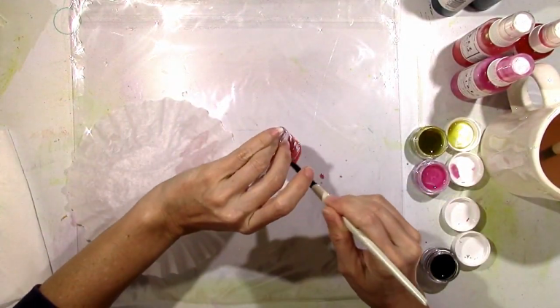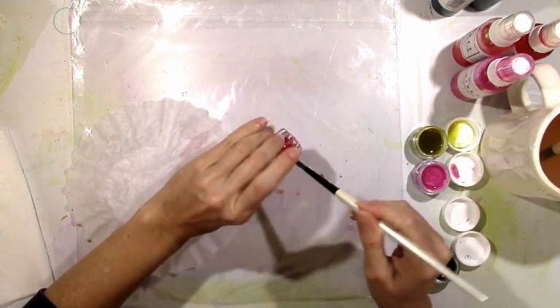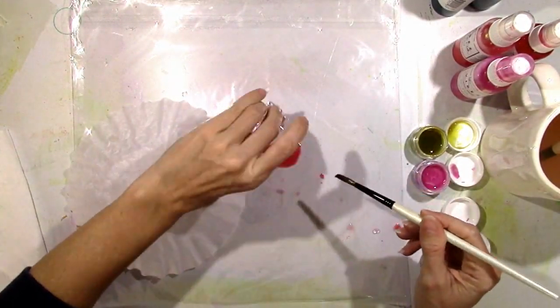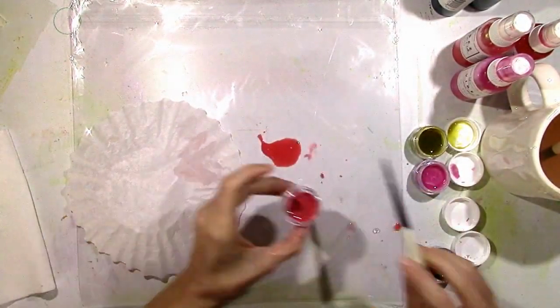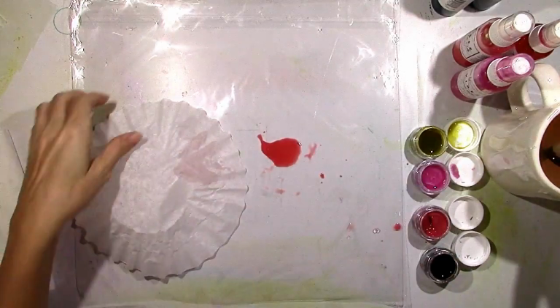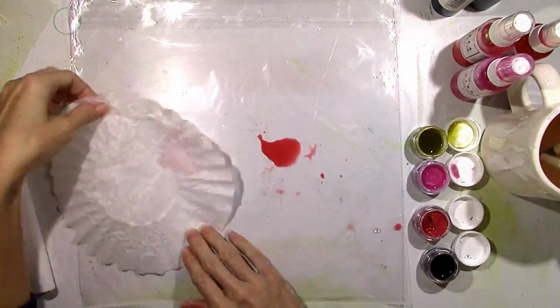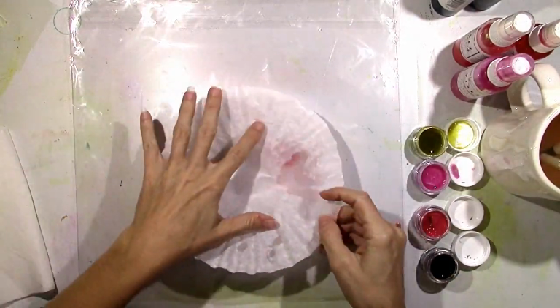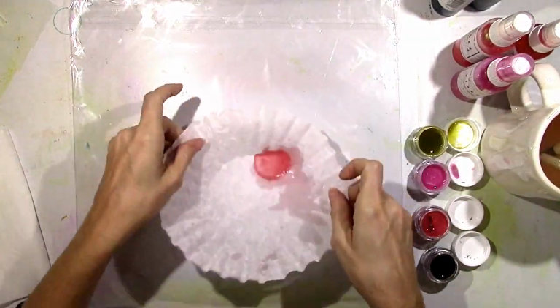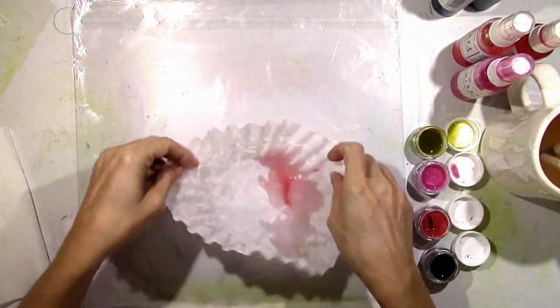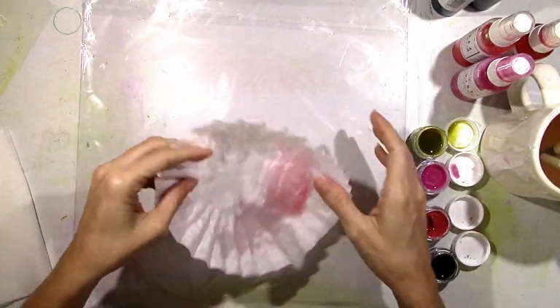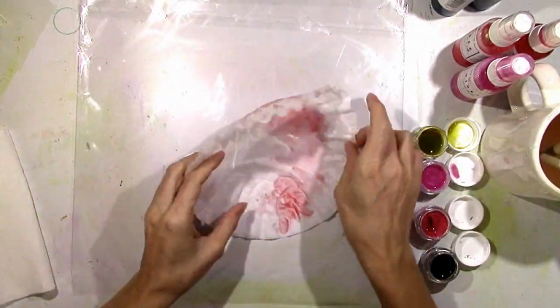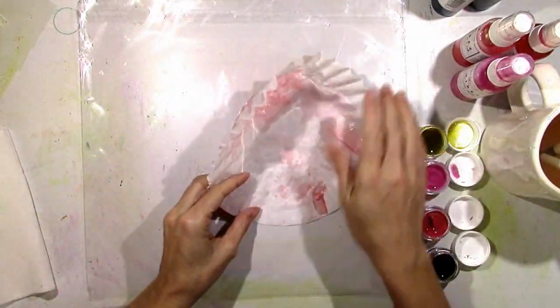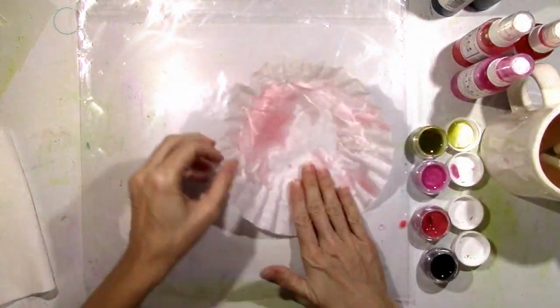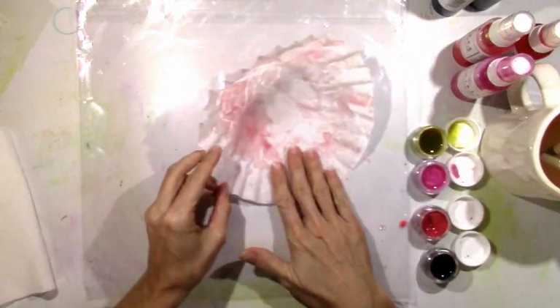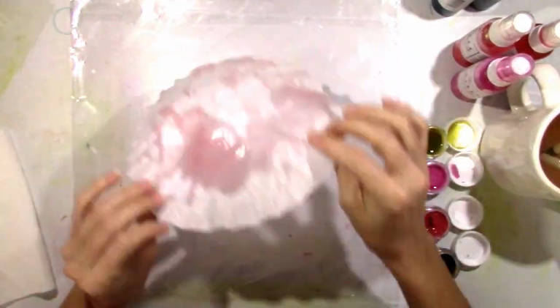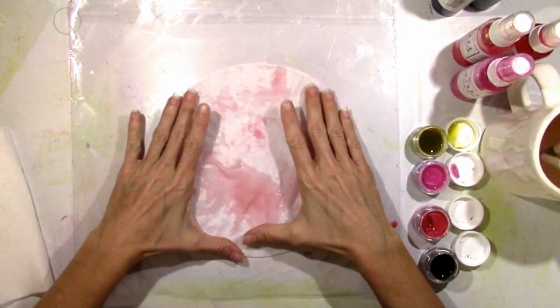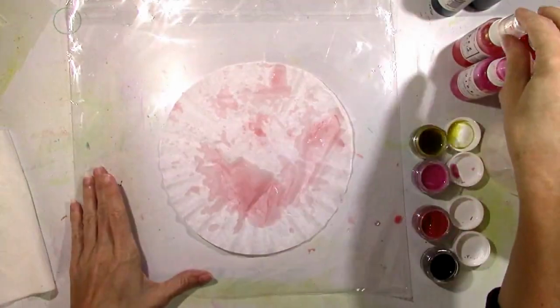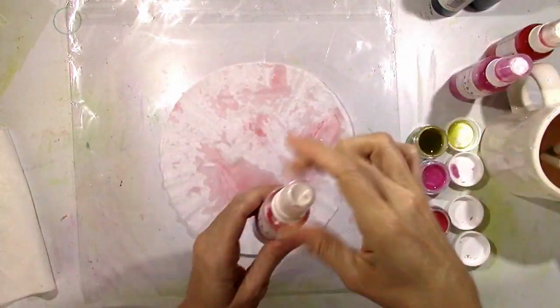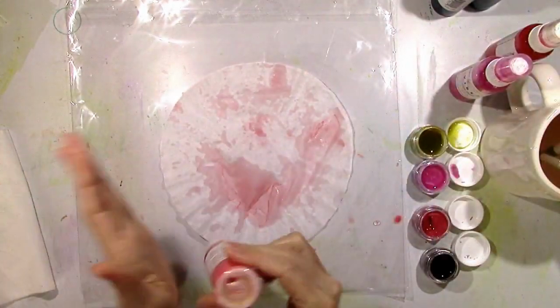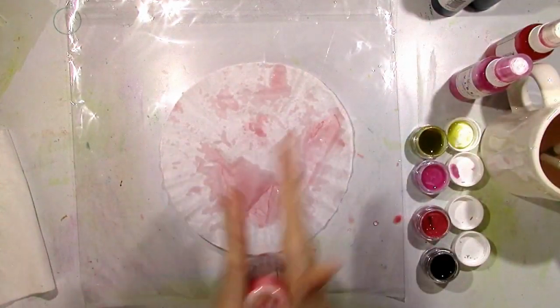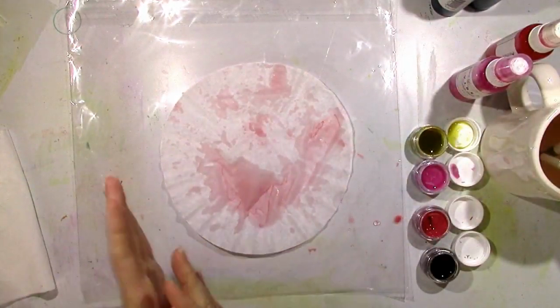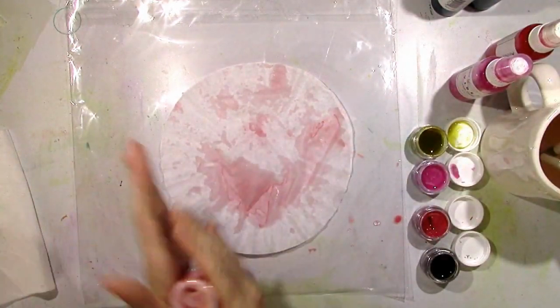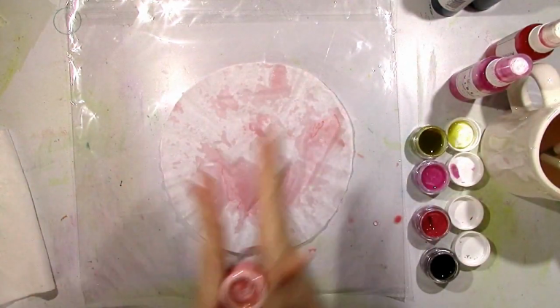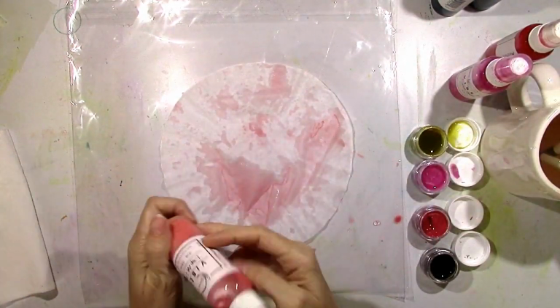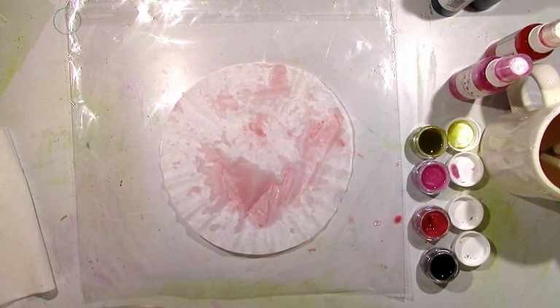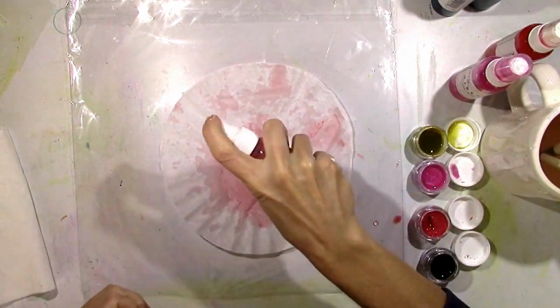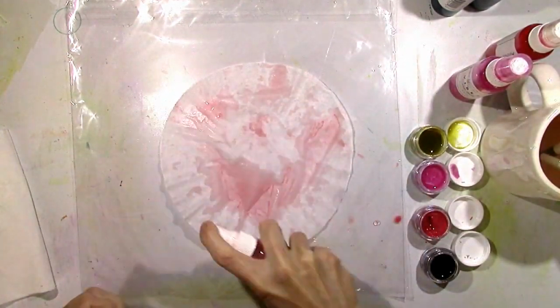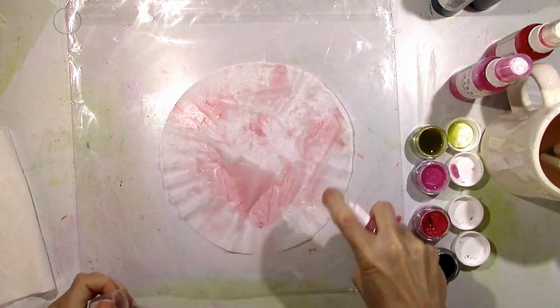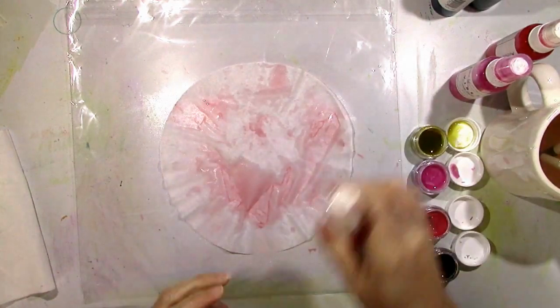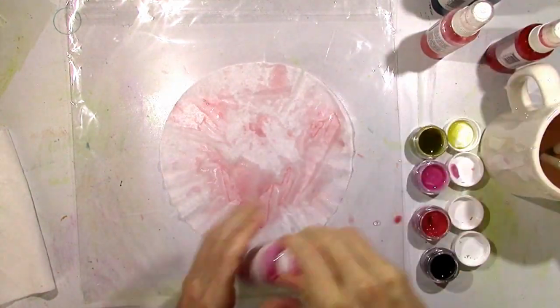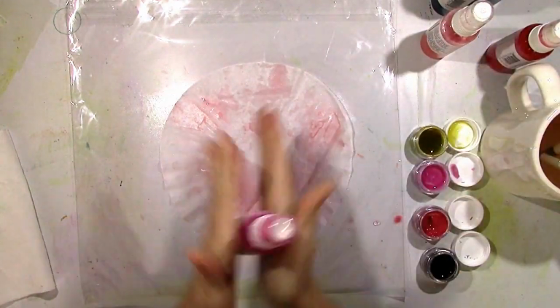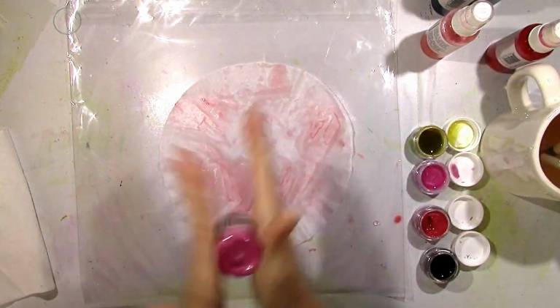Then I'm just using the coffee filter to soak it up, kind of like a paper towel. That is Aqua Hues in Seeing Red. I have a couple of sprays I'm going to use here — Vibes Pop Art Pink,